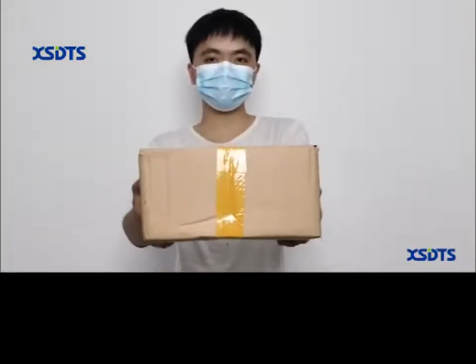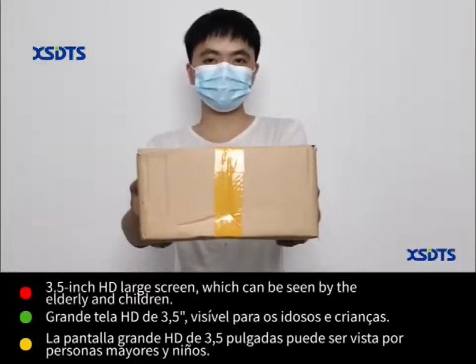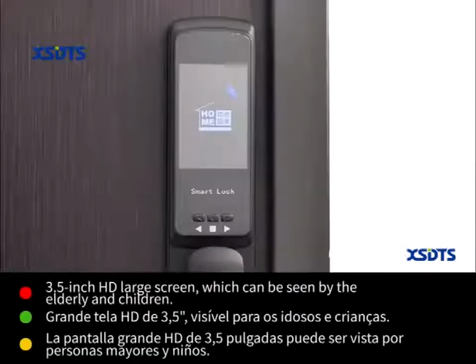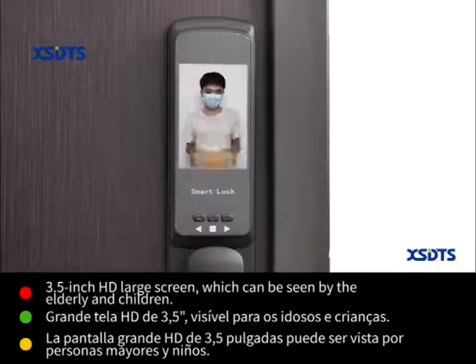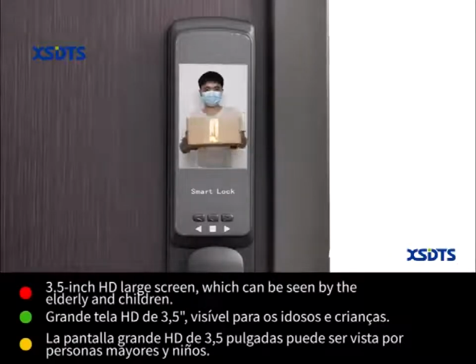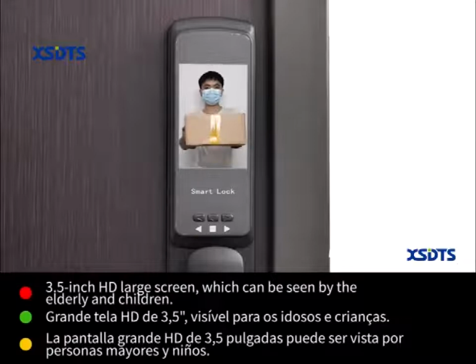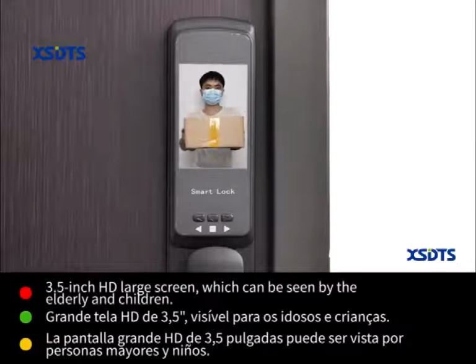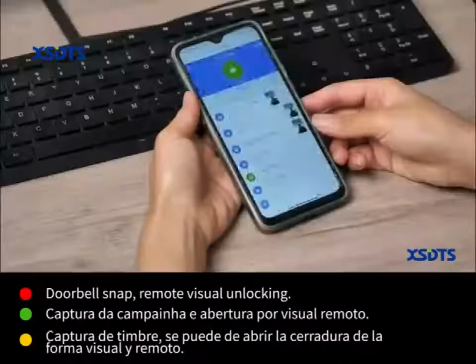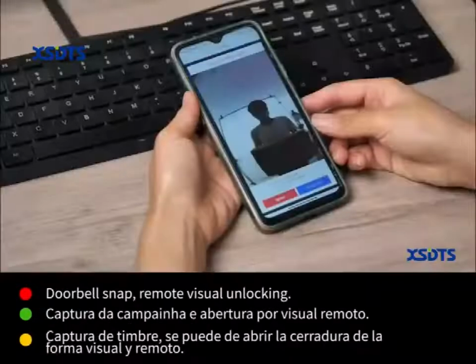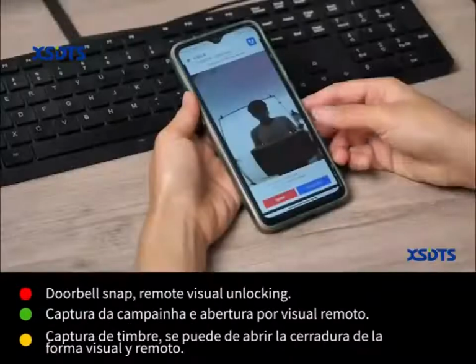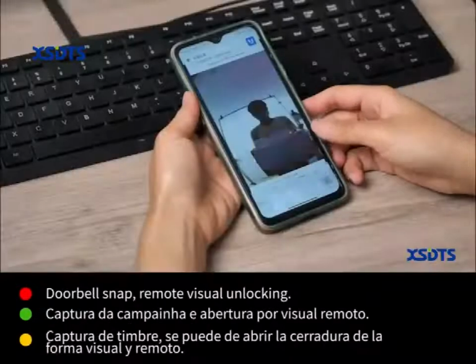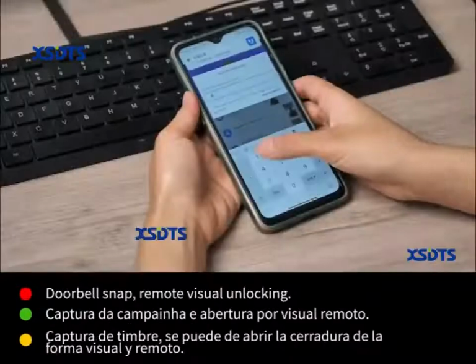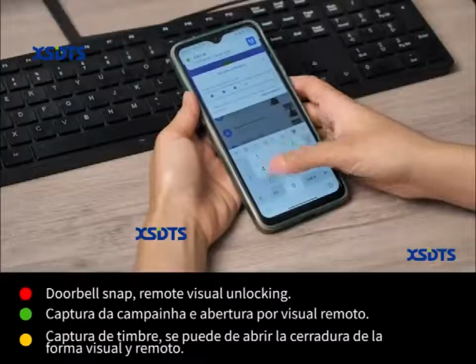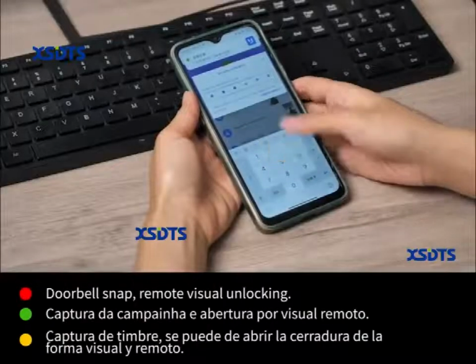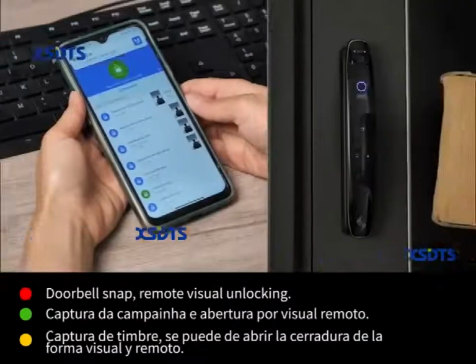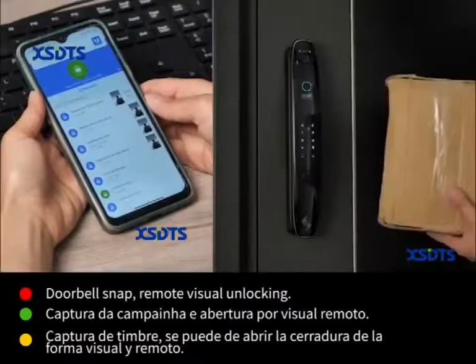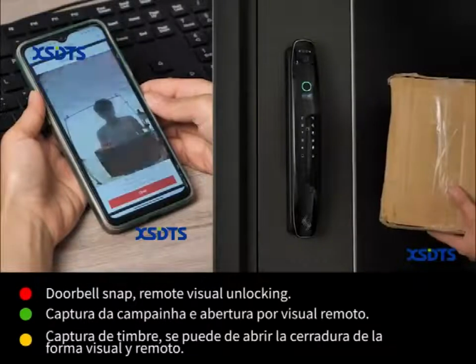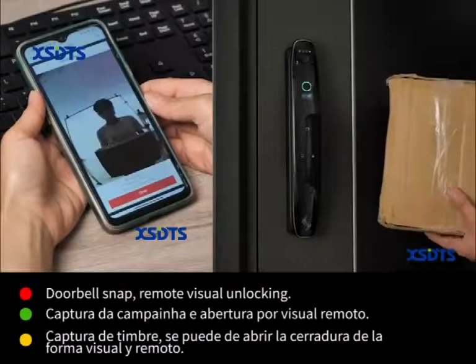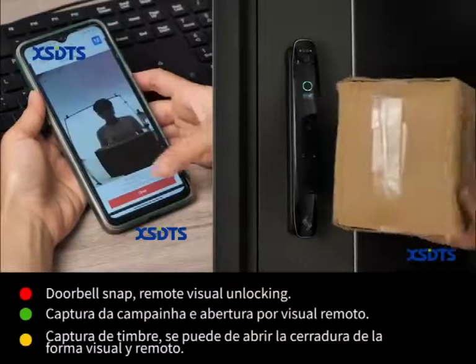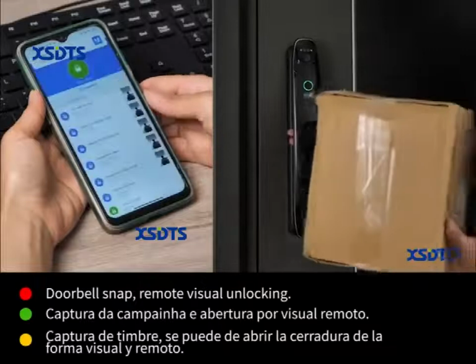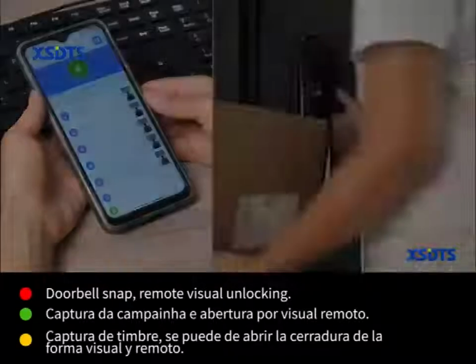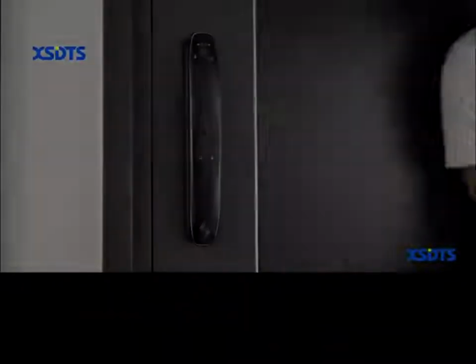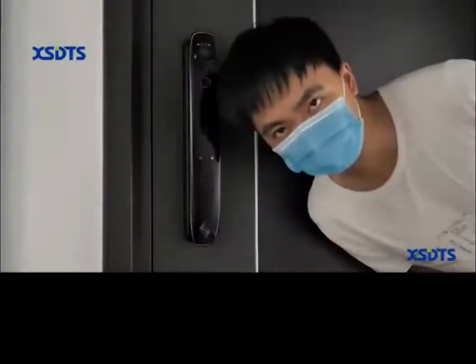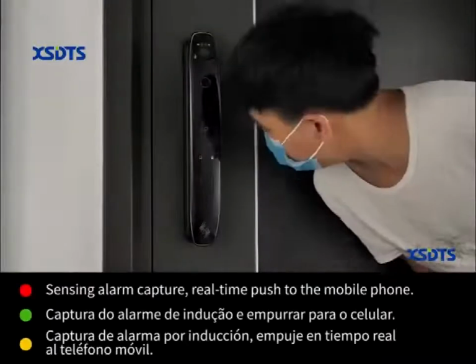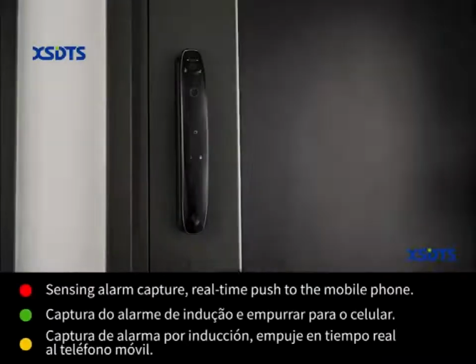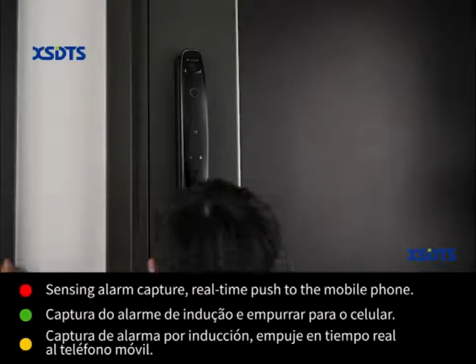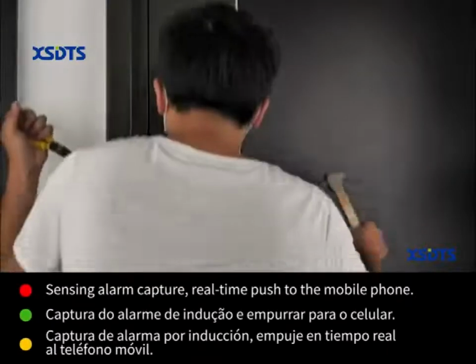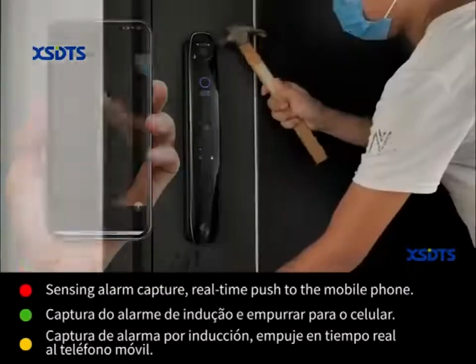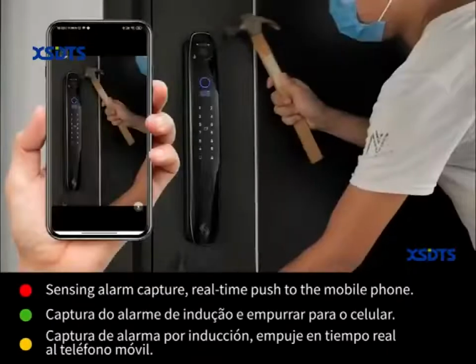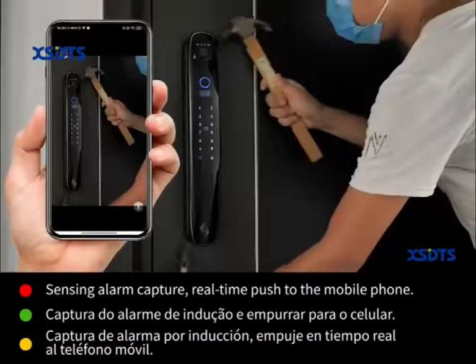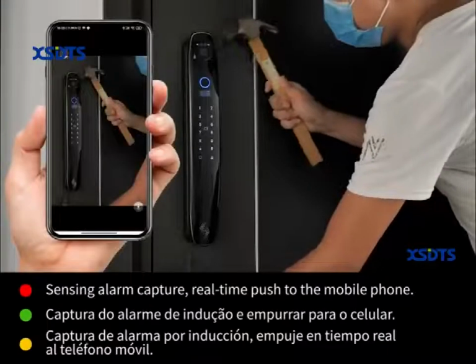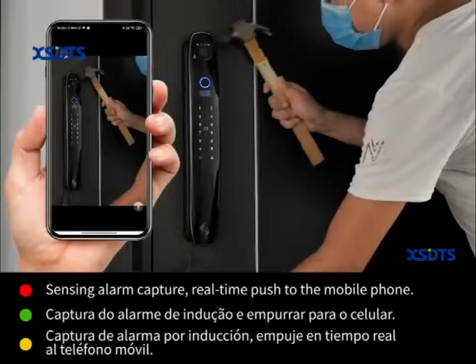3.5 inch HD lock screen. Doorbell snap. Remote visual unlocking. Sensing alarm capture. Real-time push to the mobile phone.